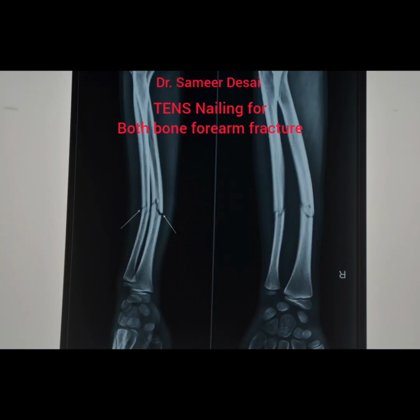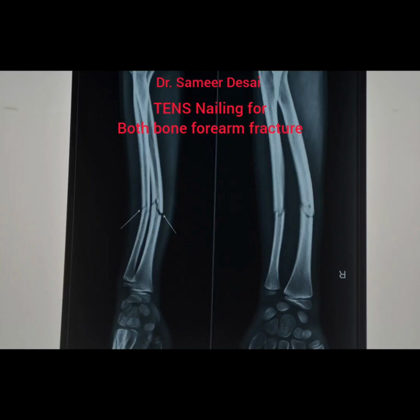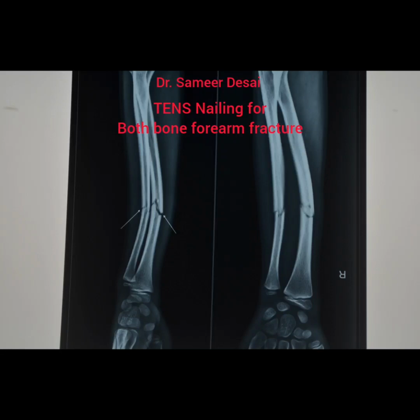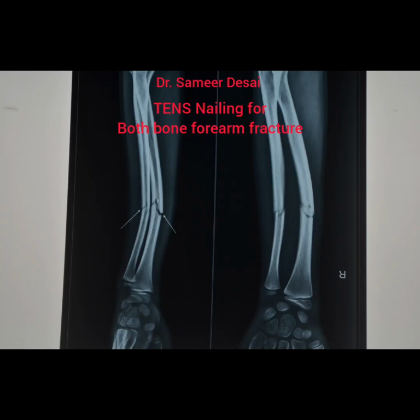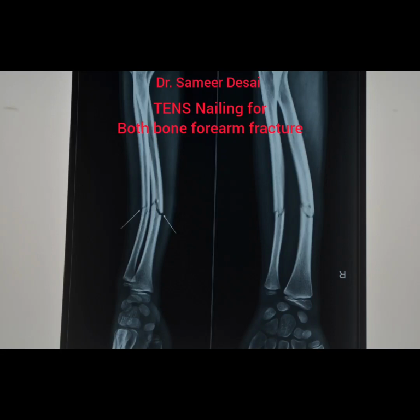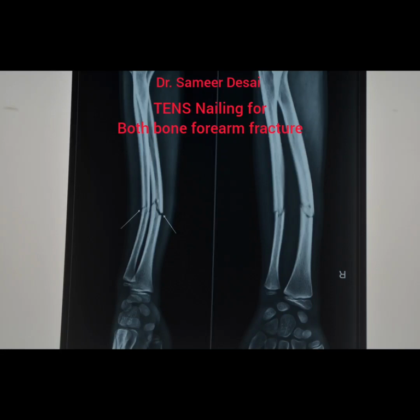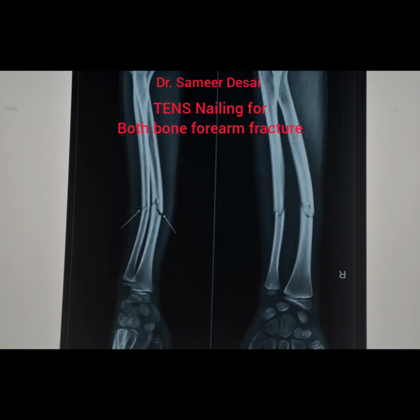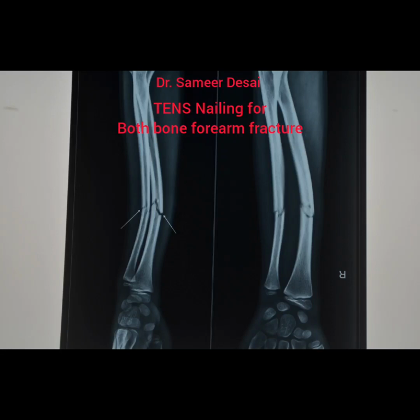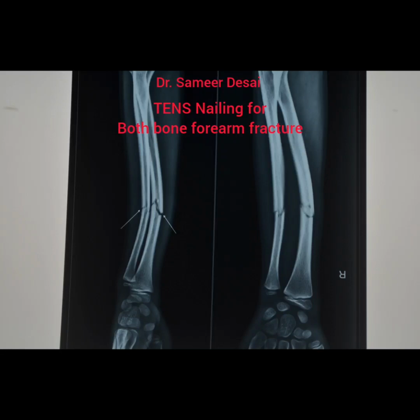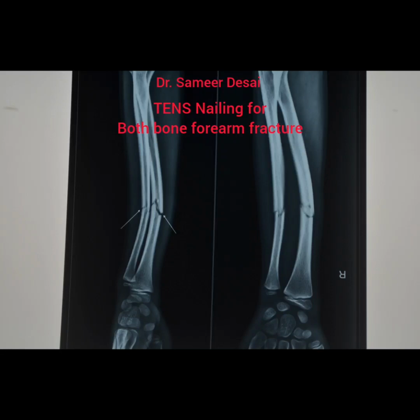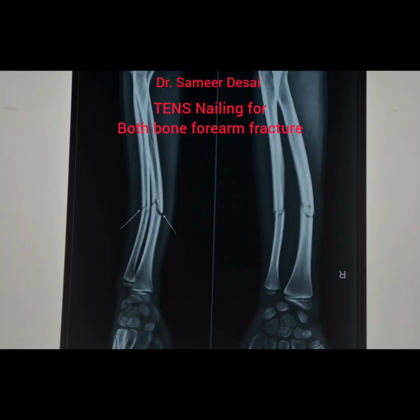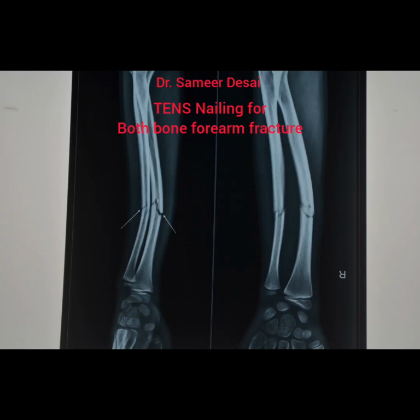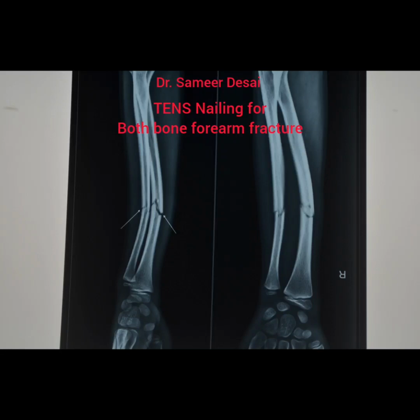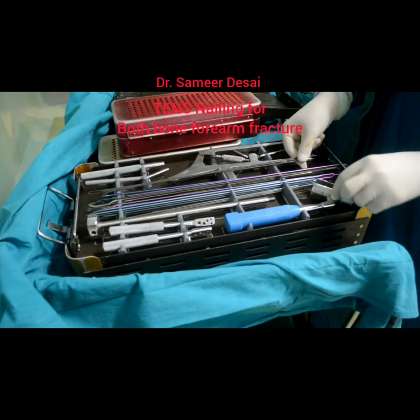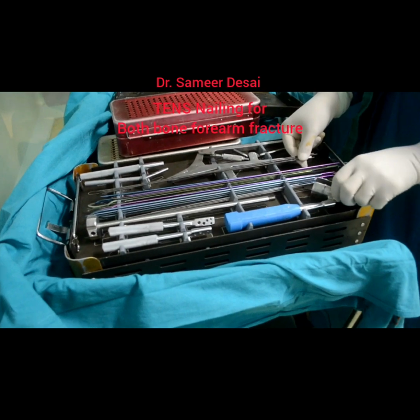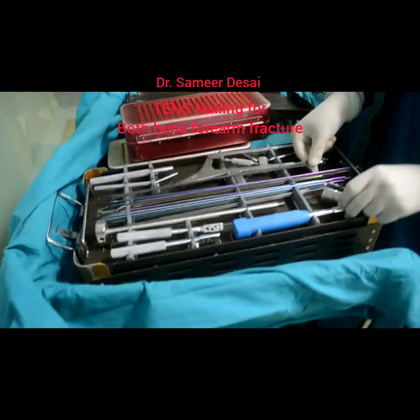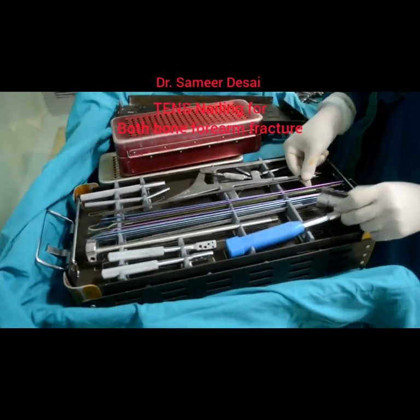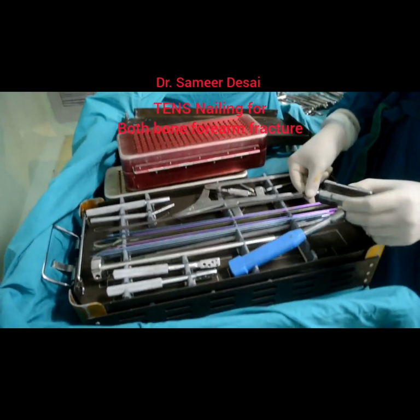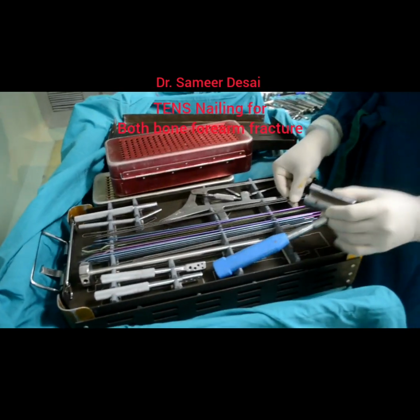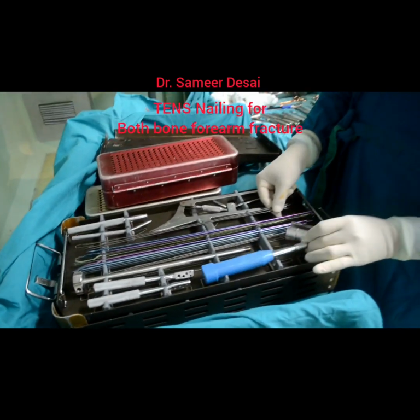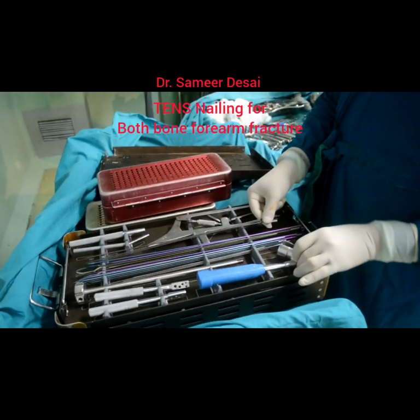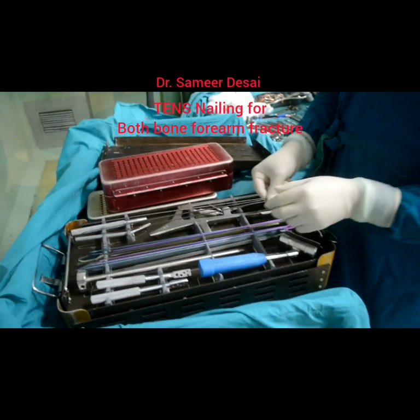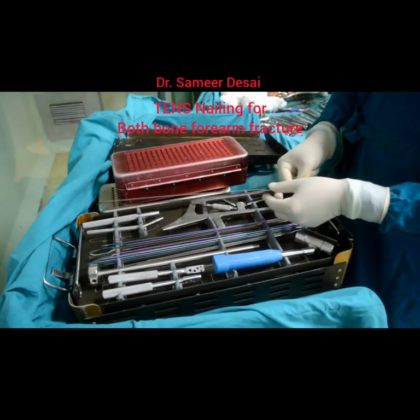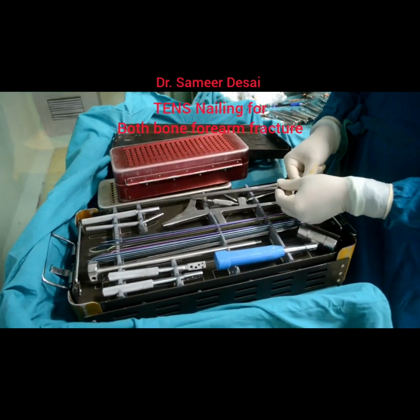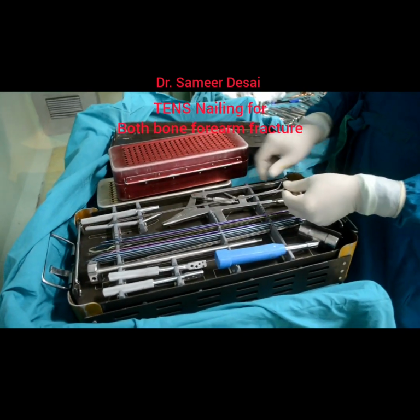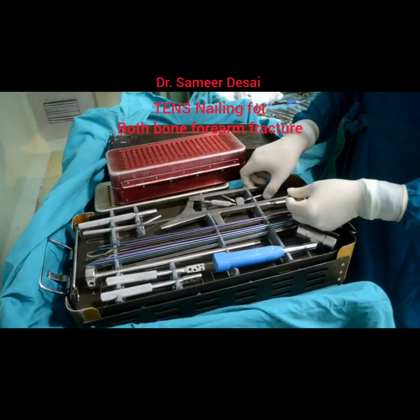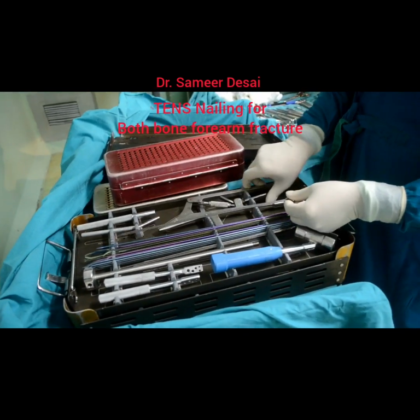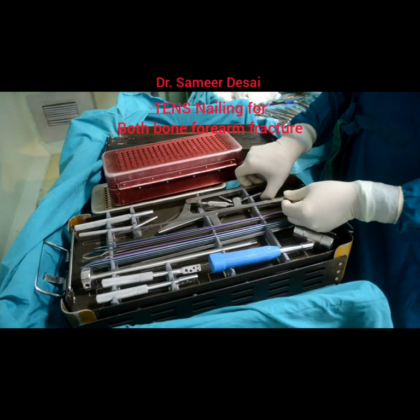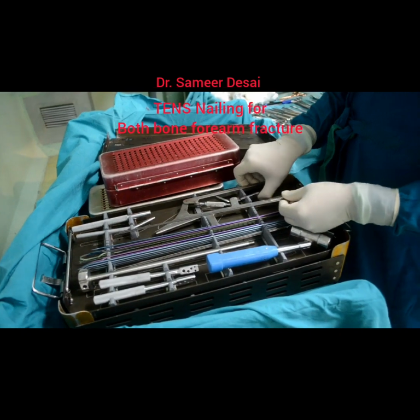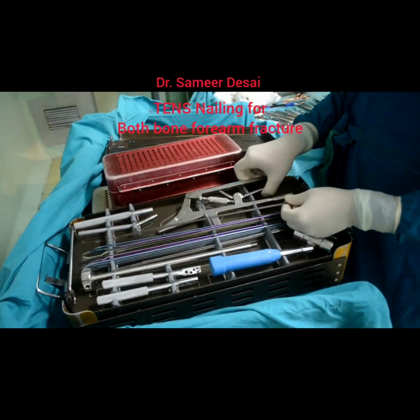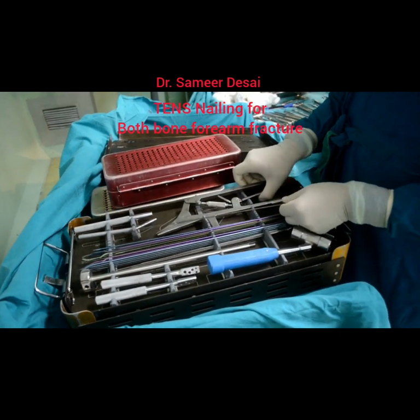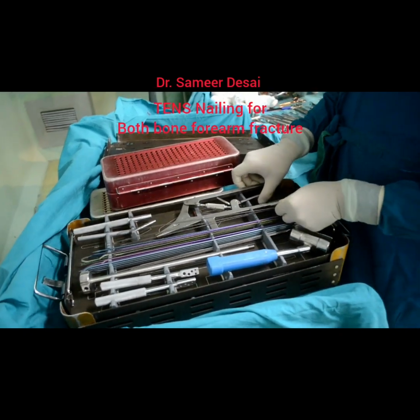I am going to demonstrate tense nailing for both bone forearm fracture in a child. This is the equipment that you will require. There are nails of different sizes and of different colors.